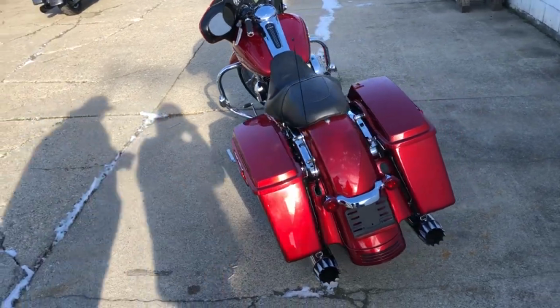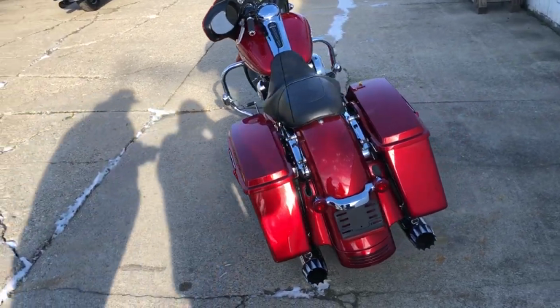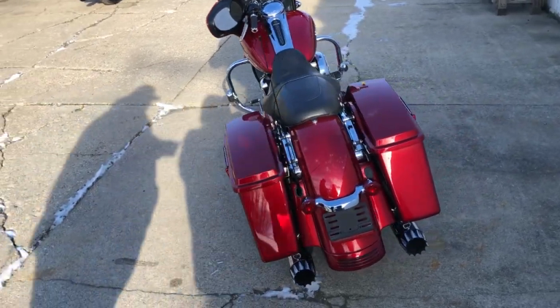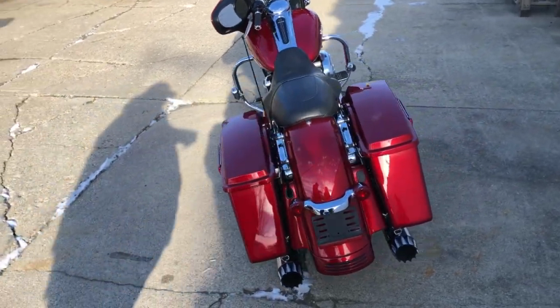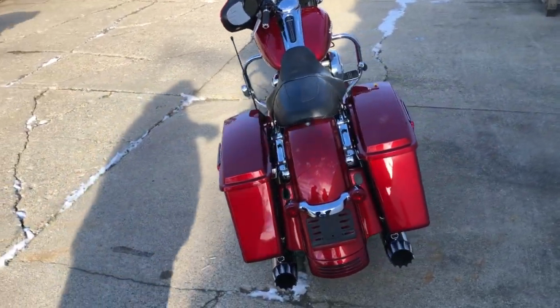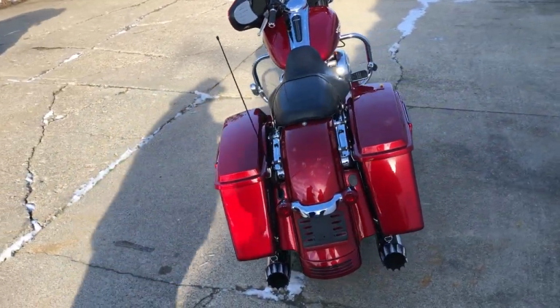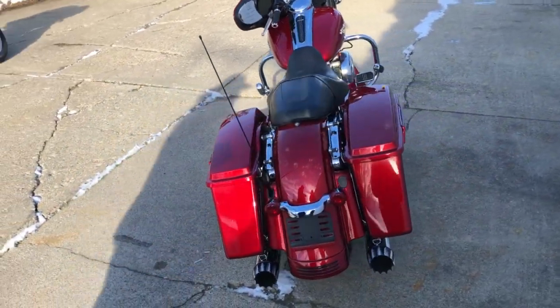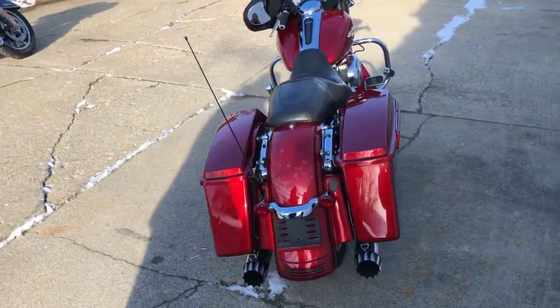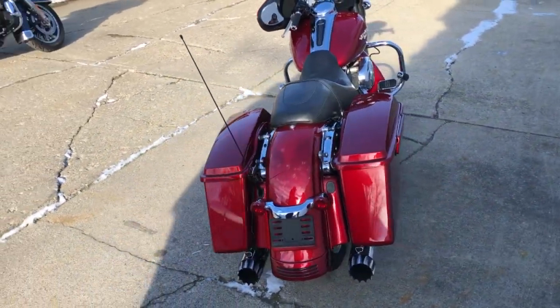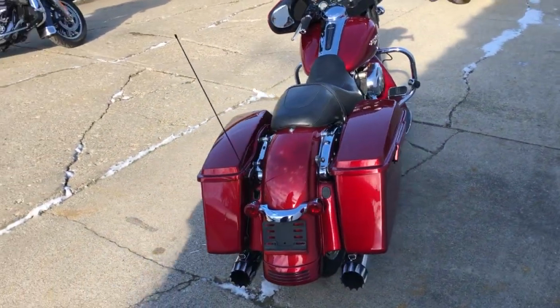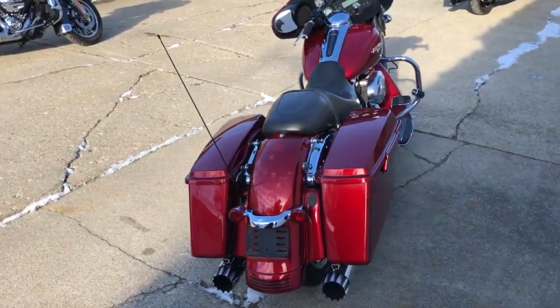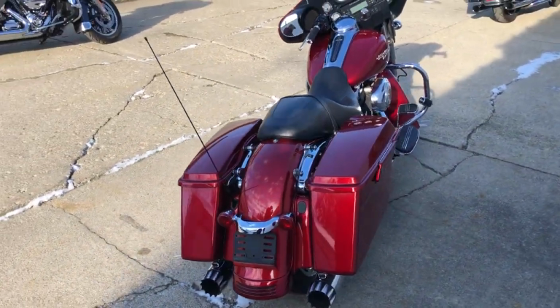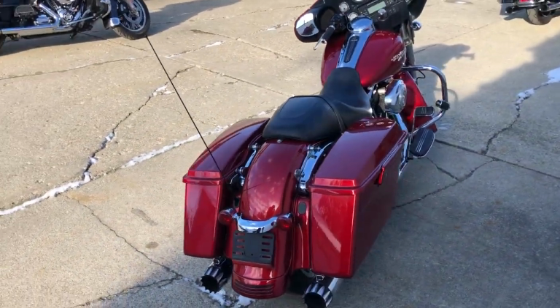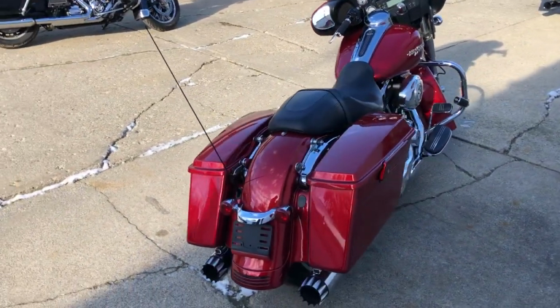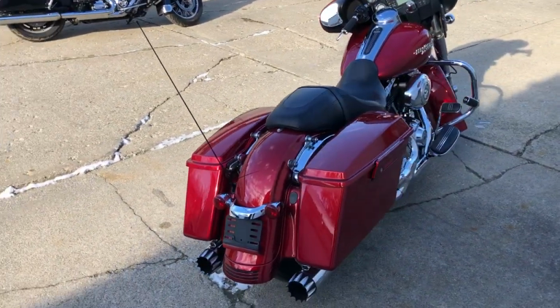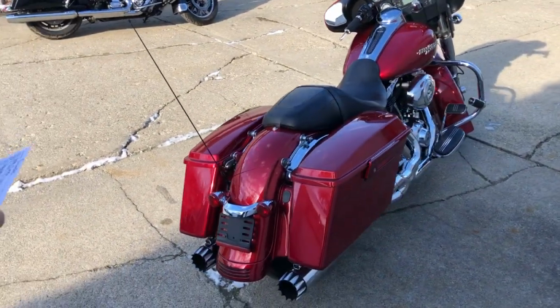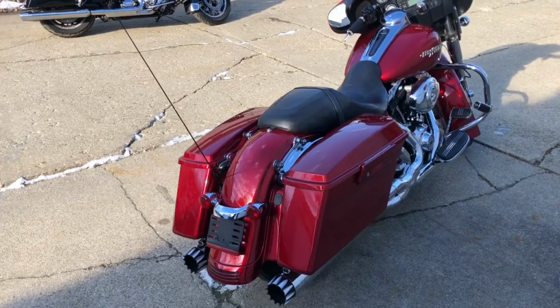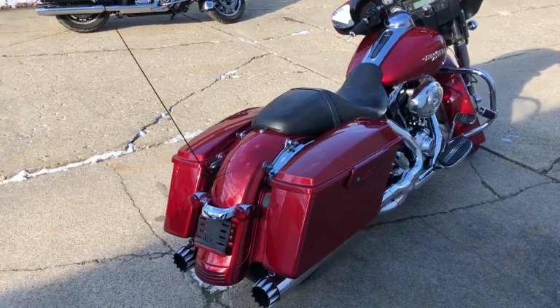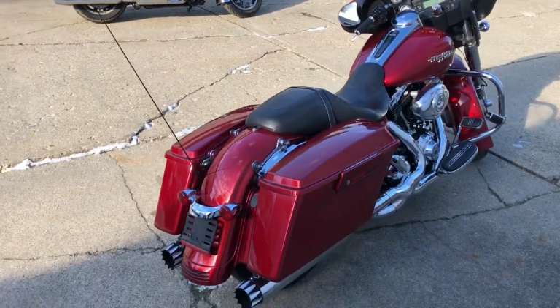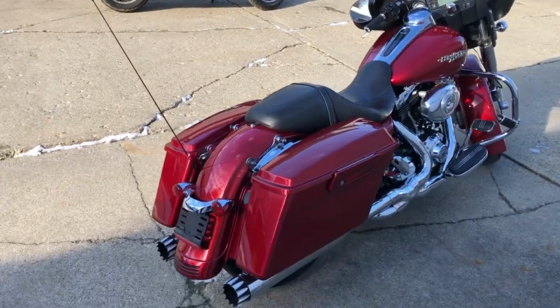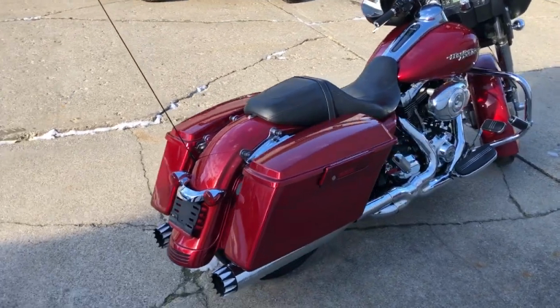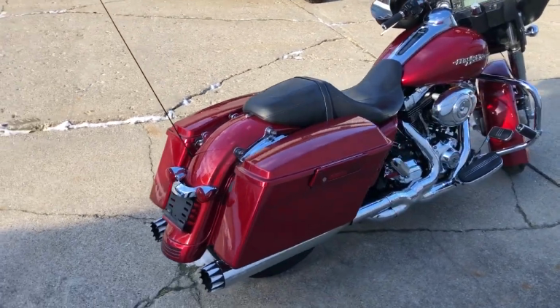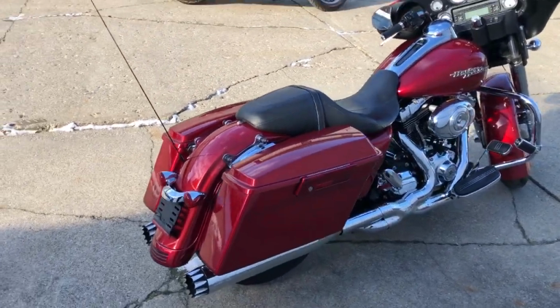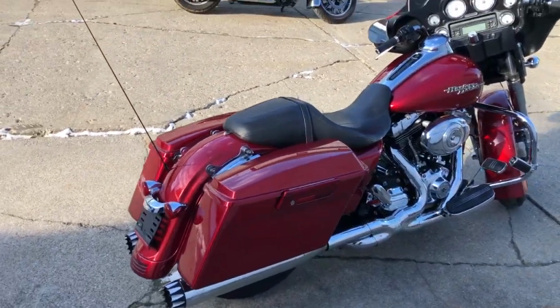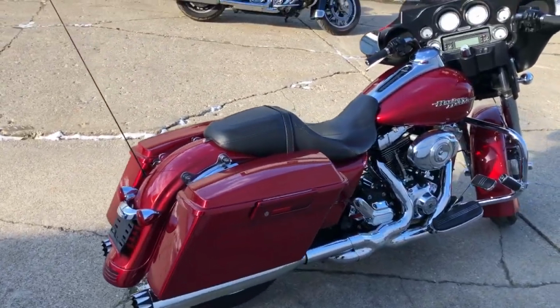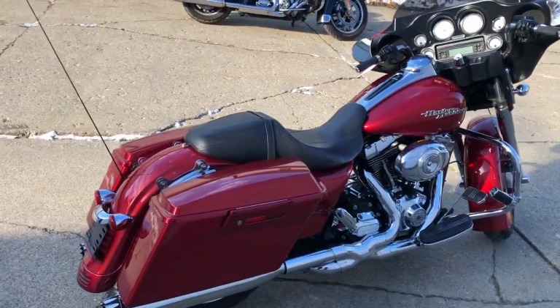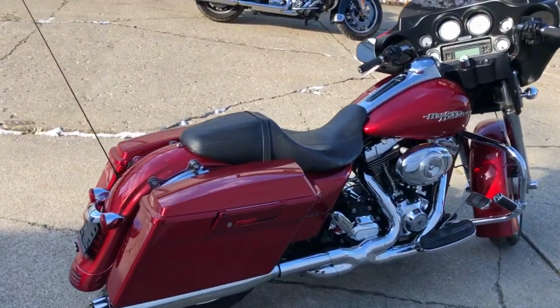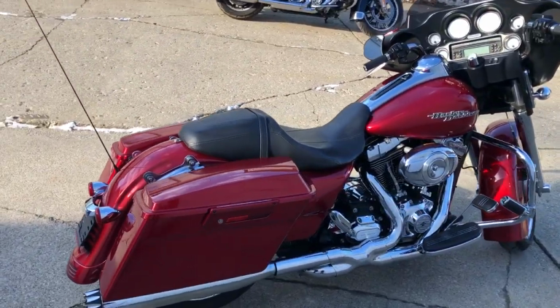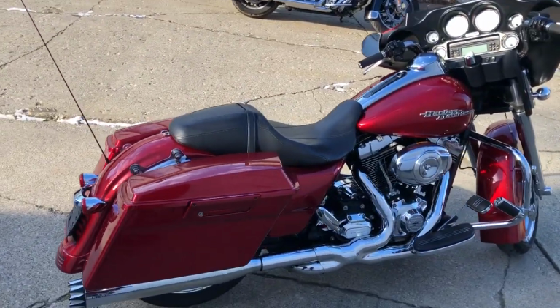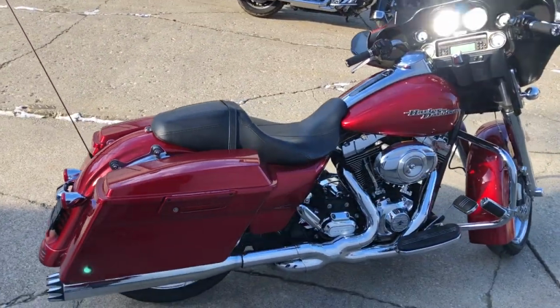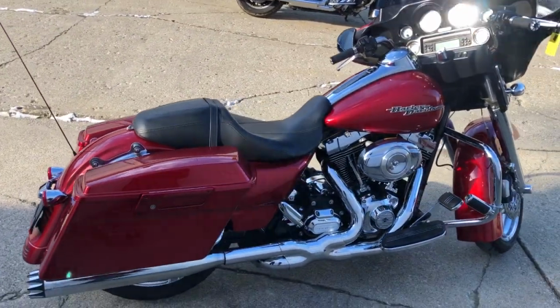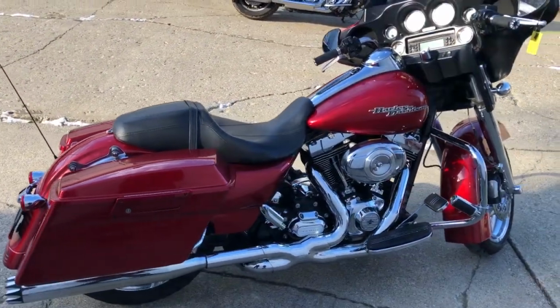Dual RC exhaust, over three grand in extras. Give us a call, we'll get it done: 810-648-9500.